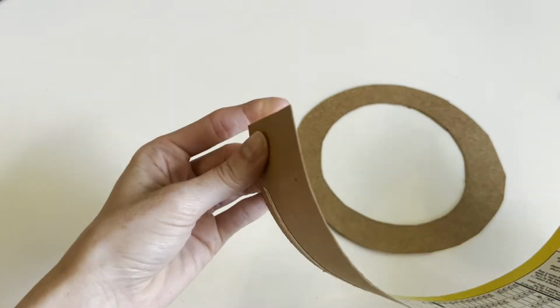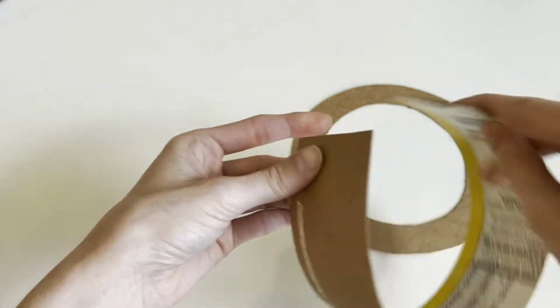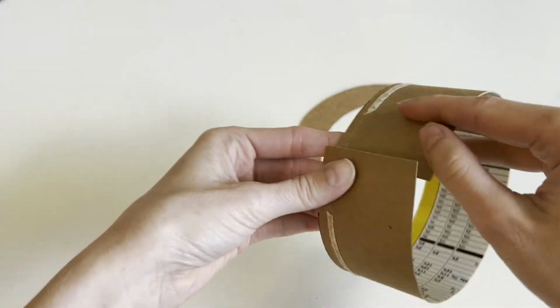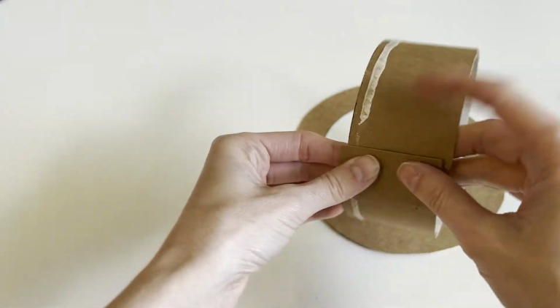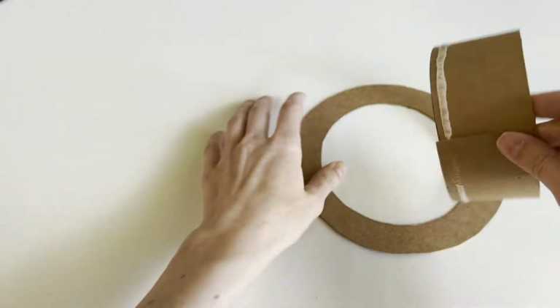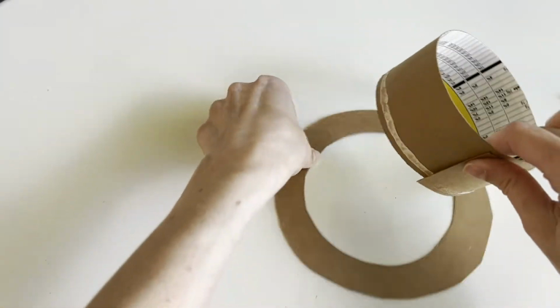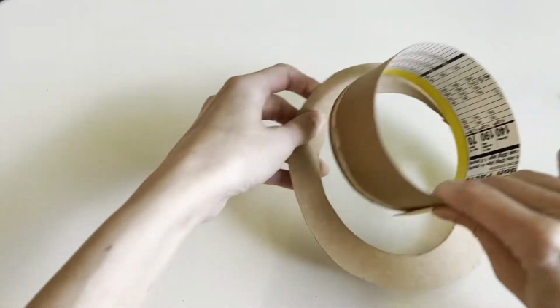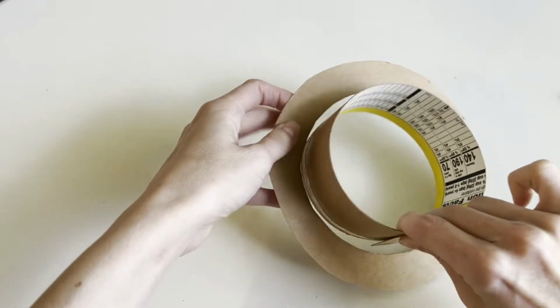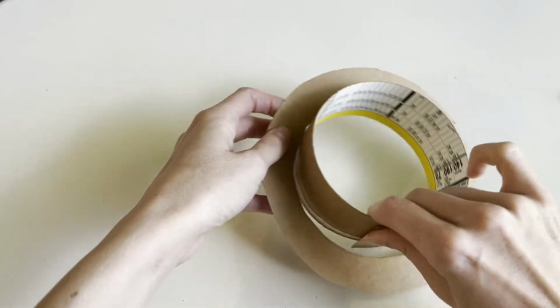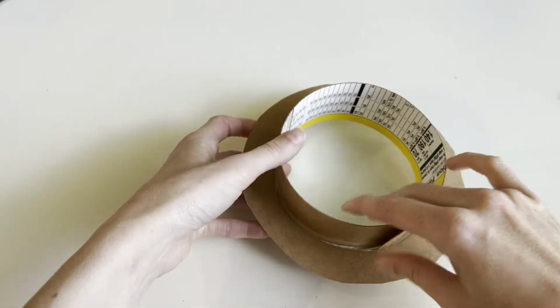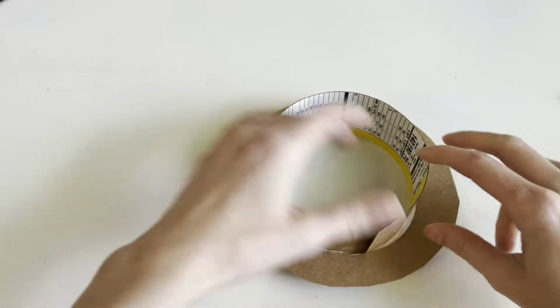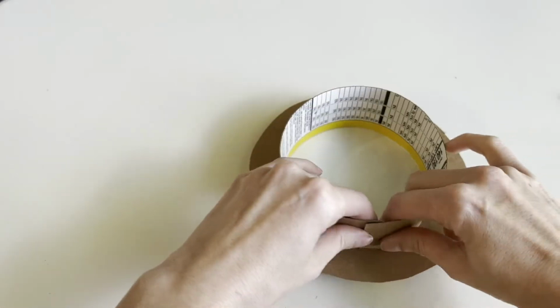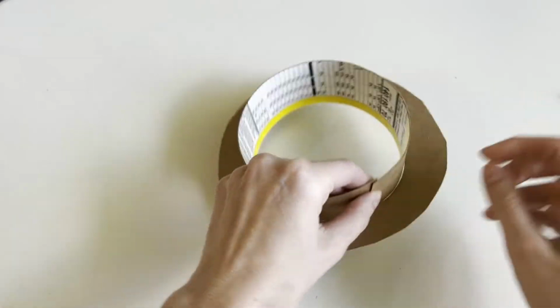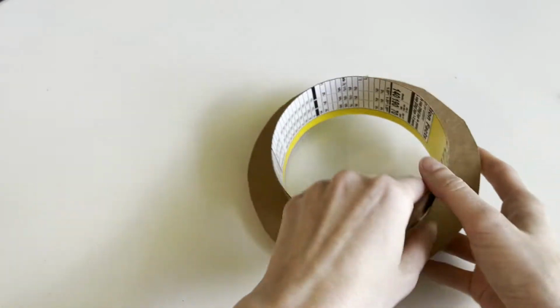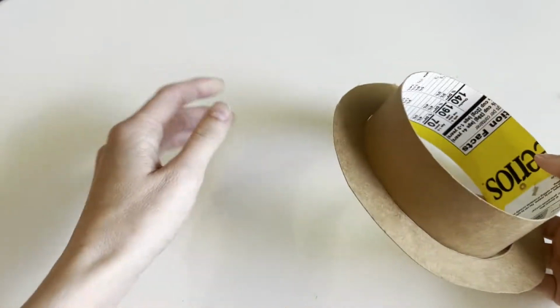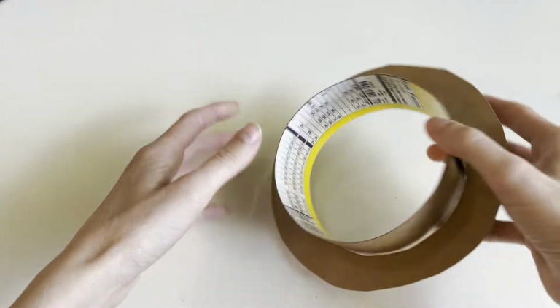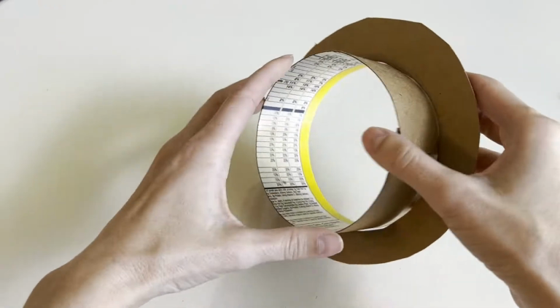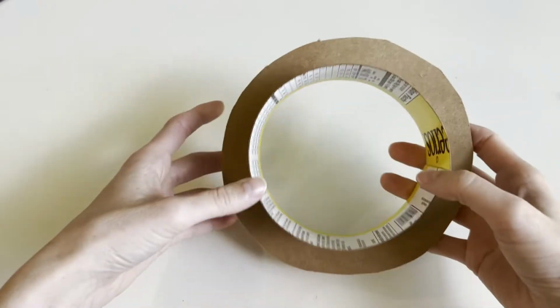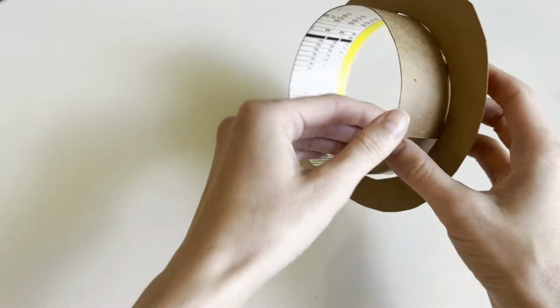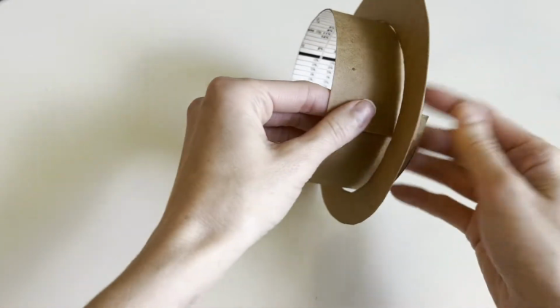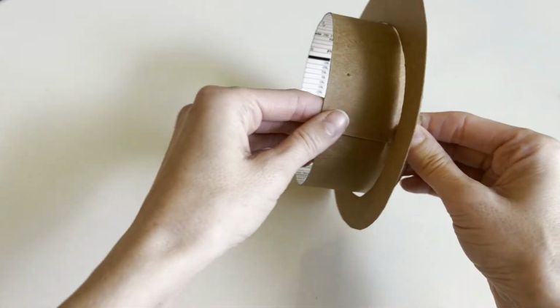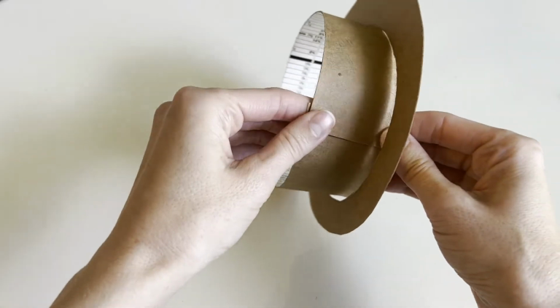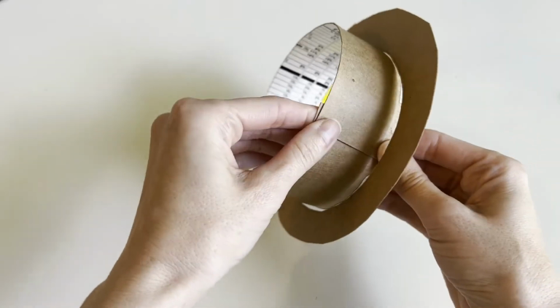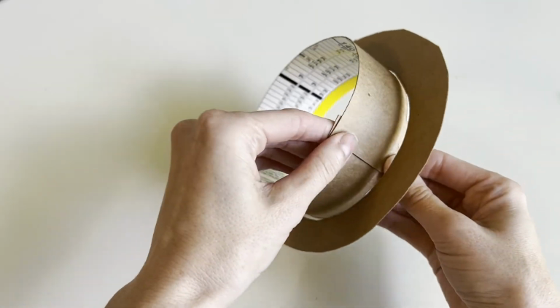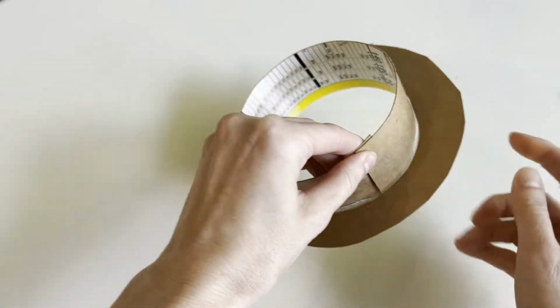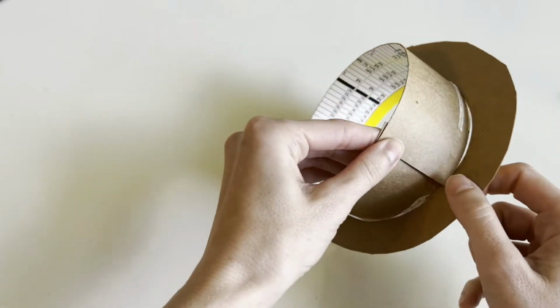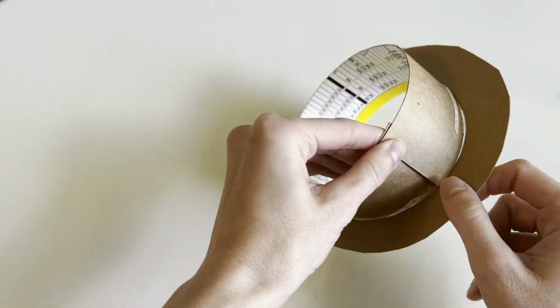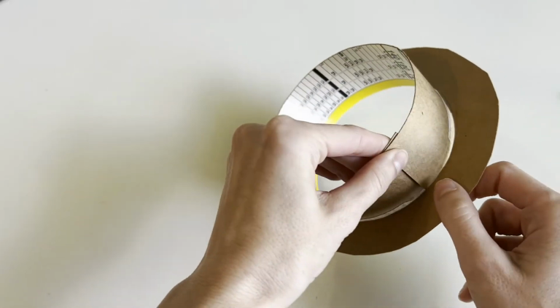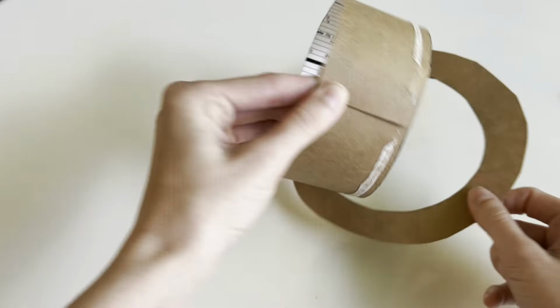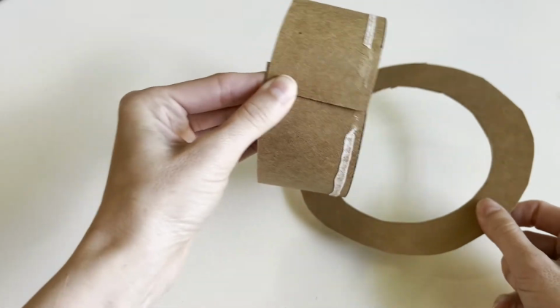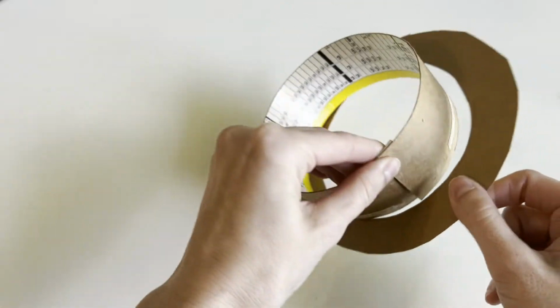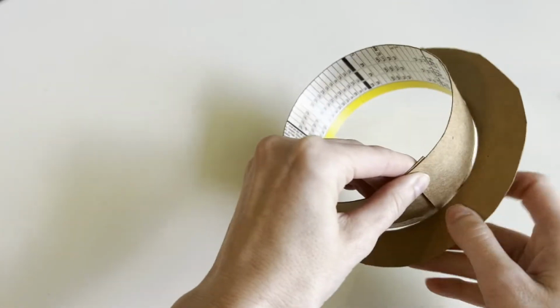Next, you're going to grab your strip, roll it, and place it on the inside of the ring. Make sure that it's pretty snug. Once it's snug, you're going to glue your strip together first, and then glue your strip to your ring.